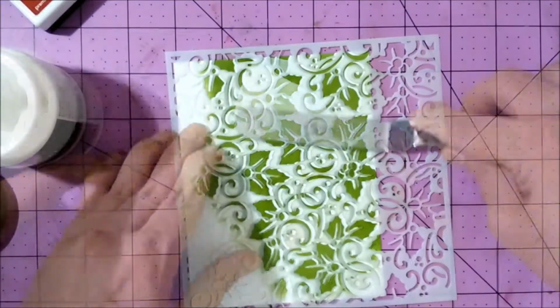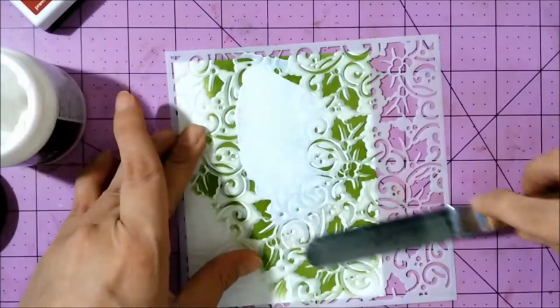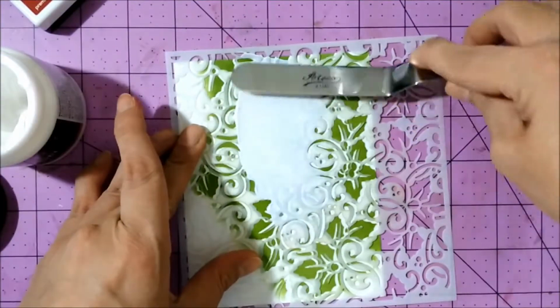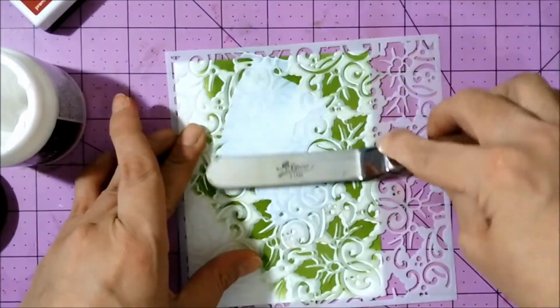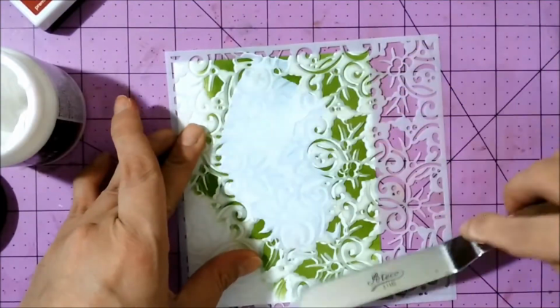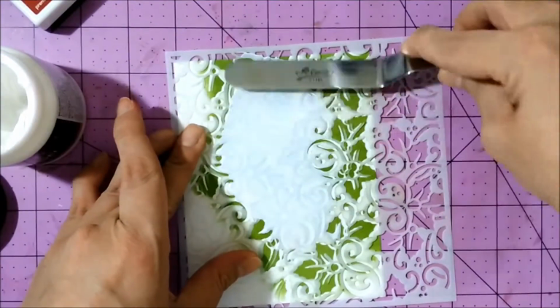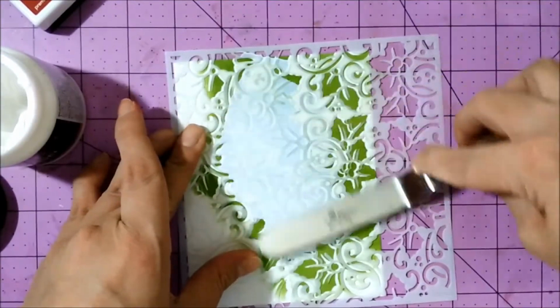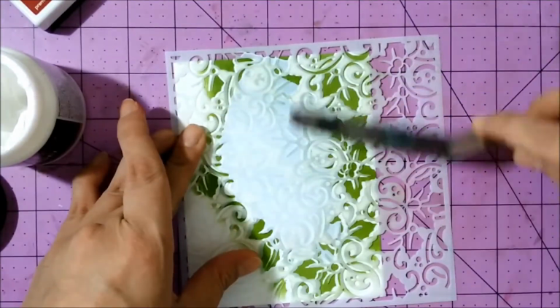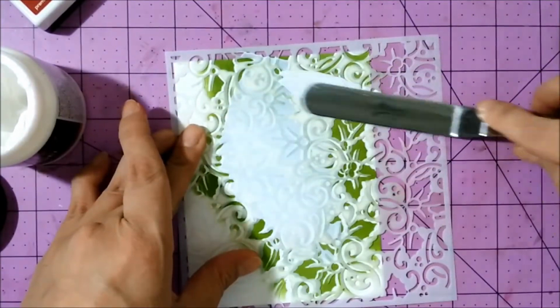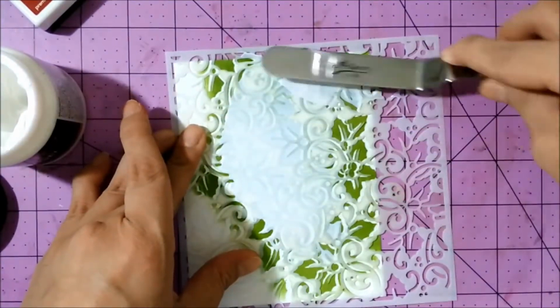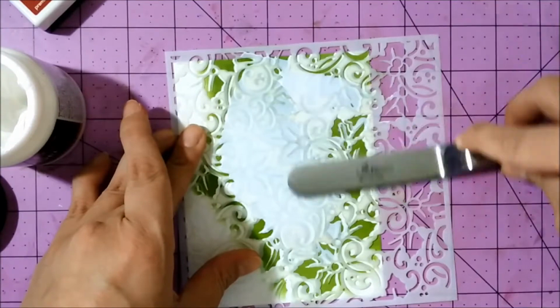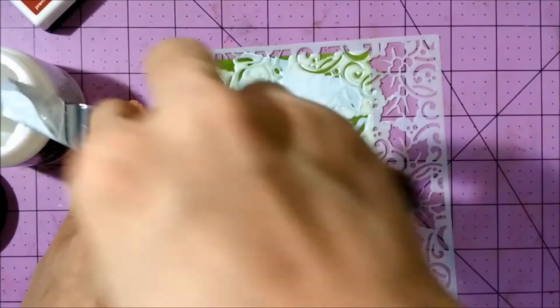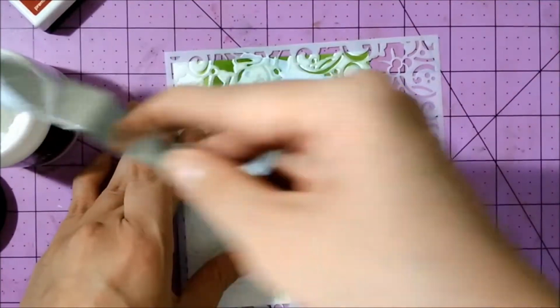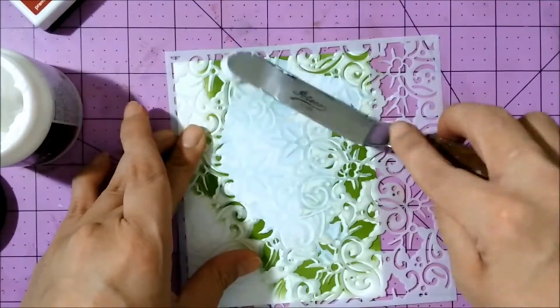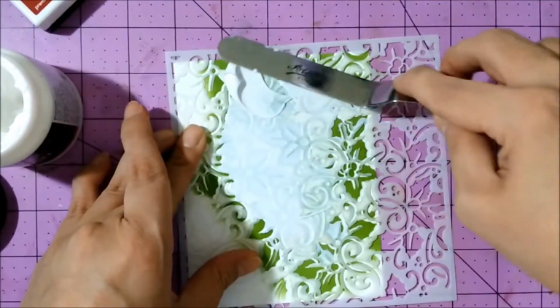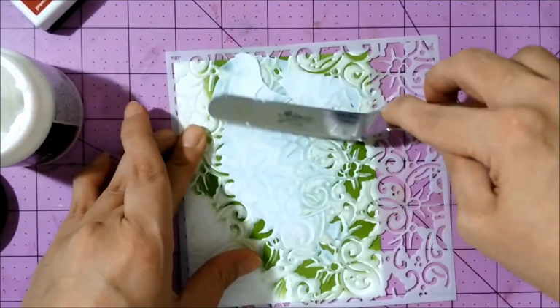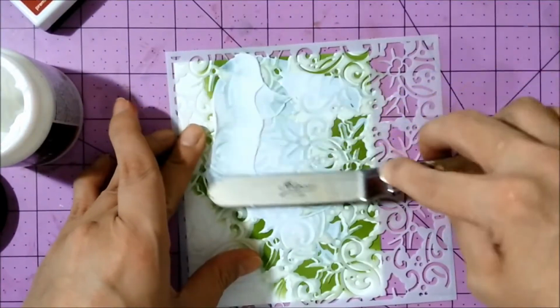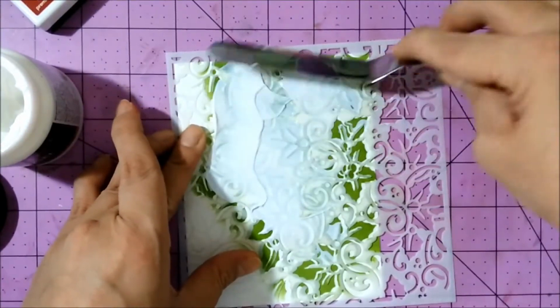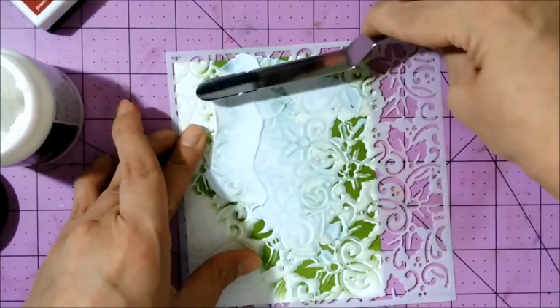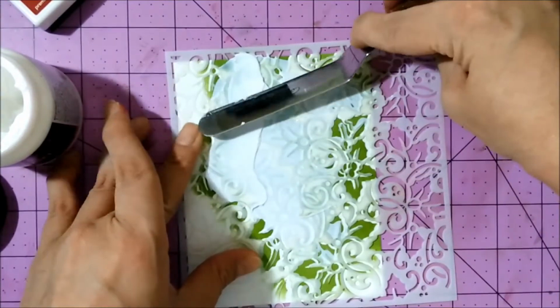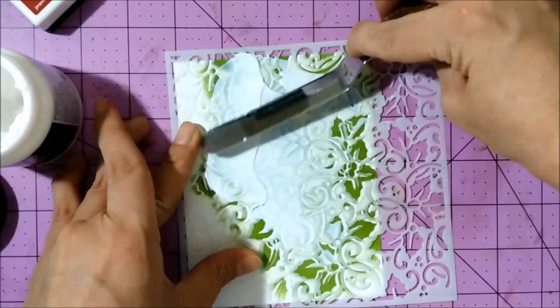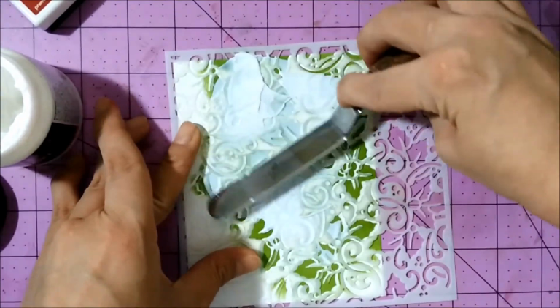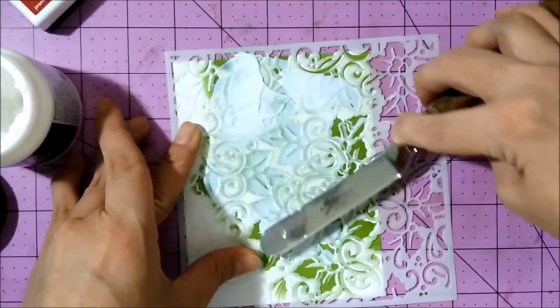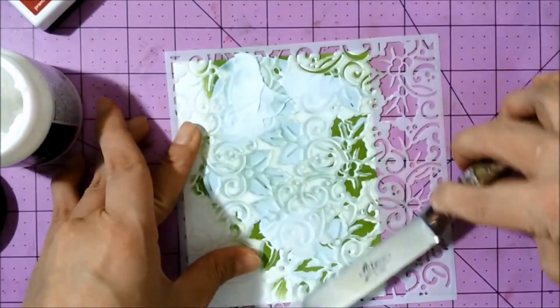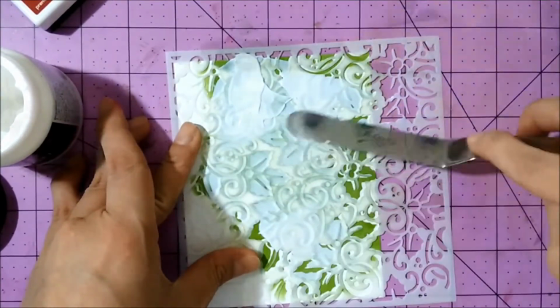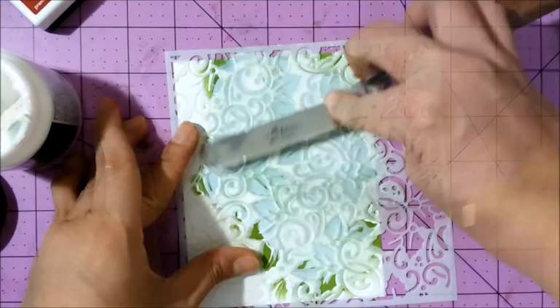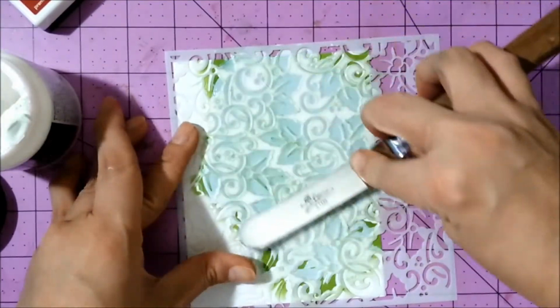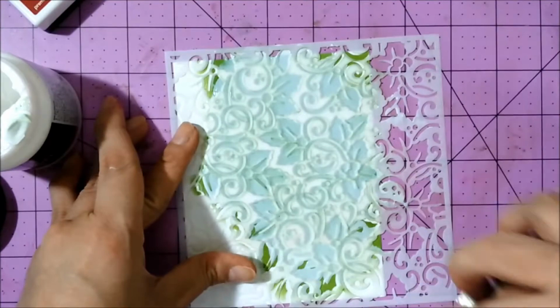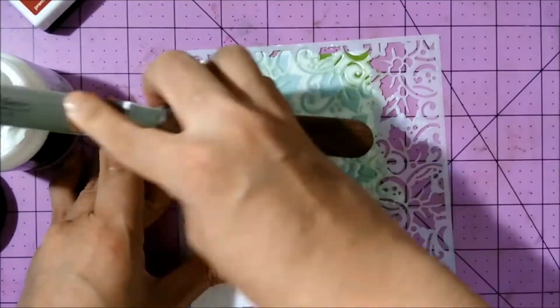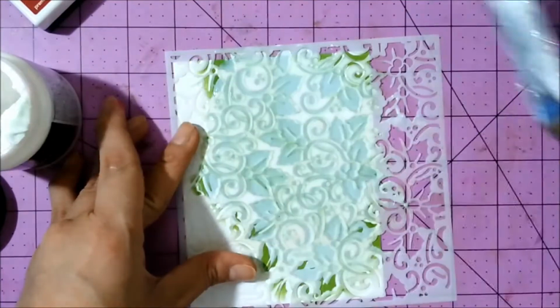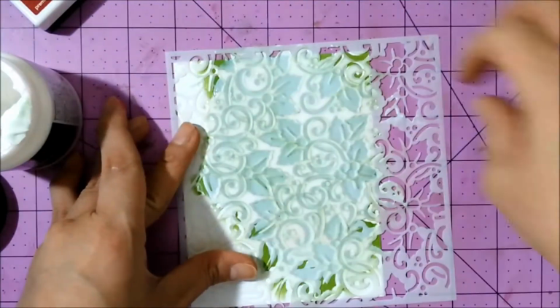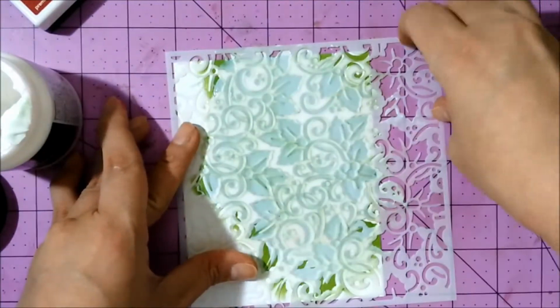So I'm going to be applying deco foil transfer gel now, and I'm just following the lines of the inking I did before.